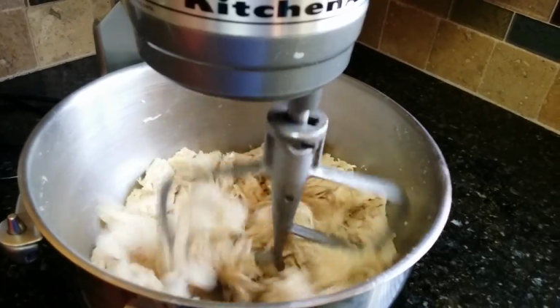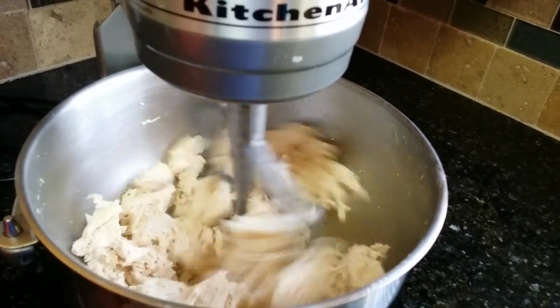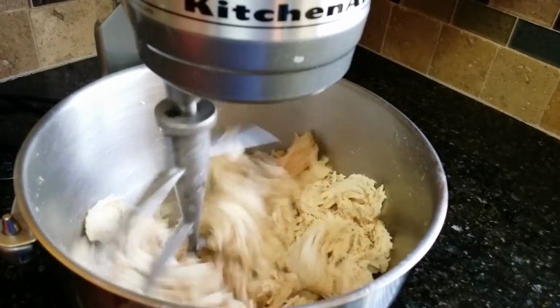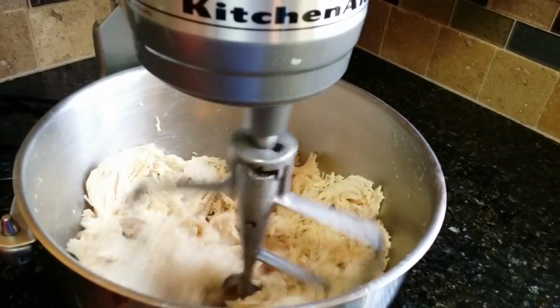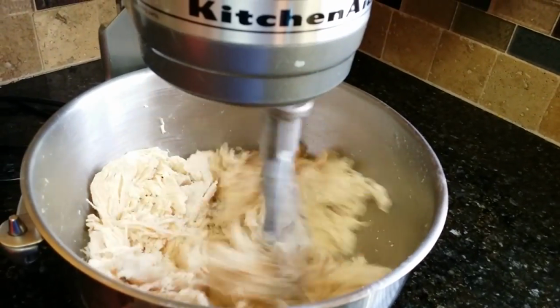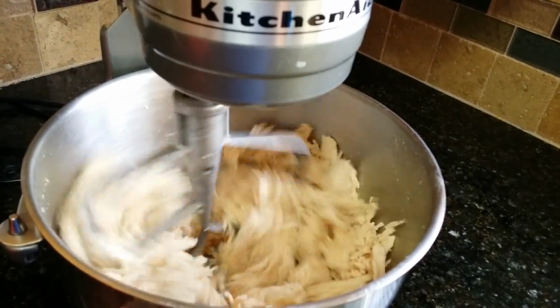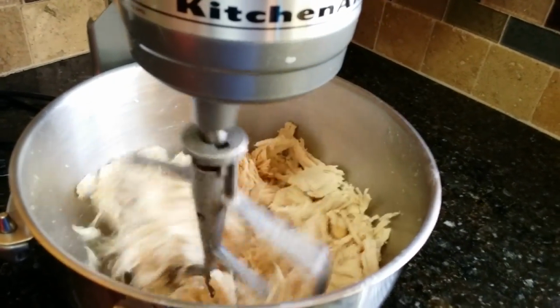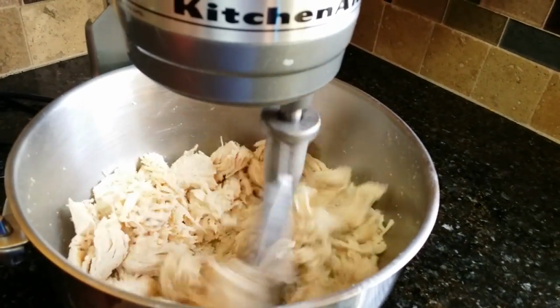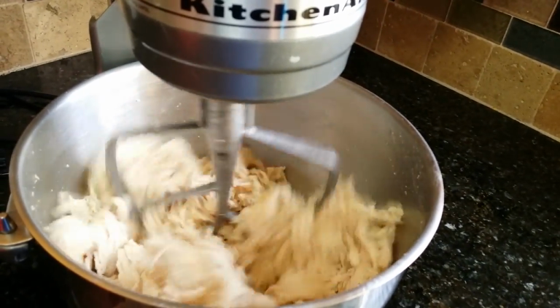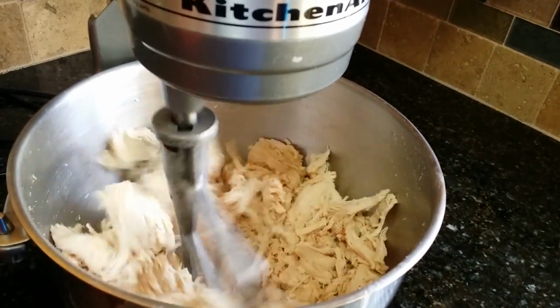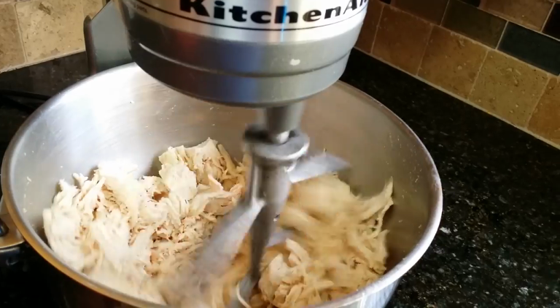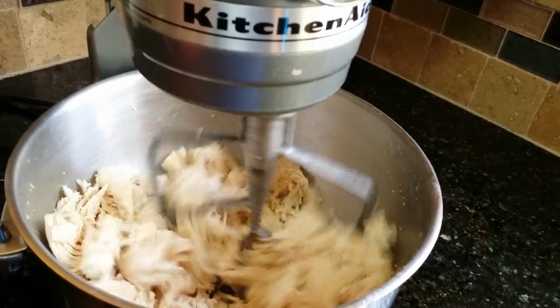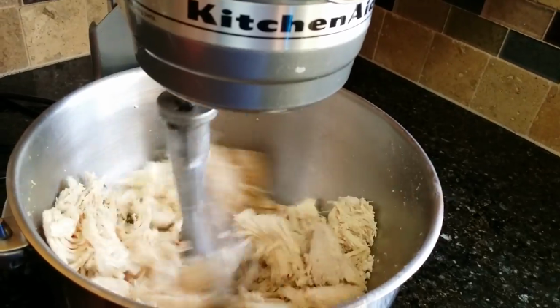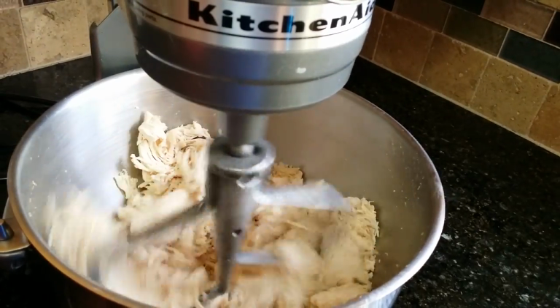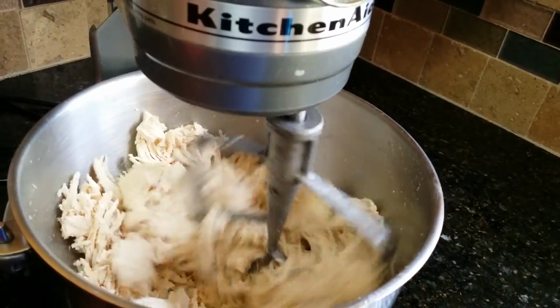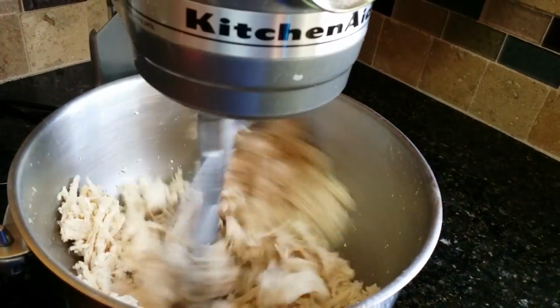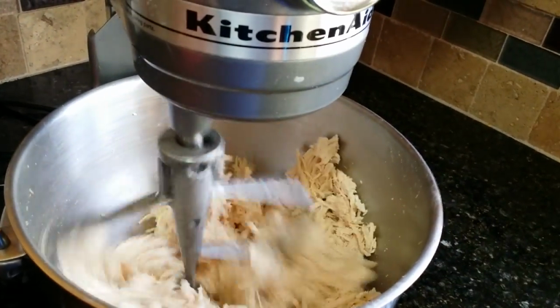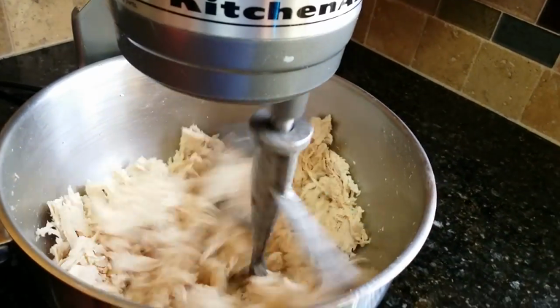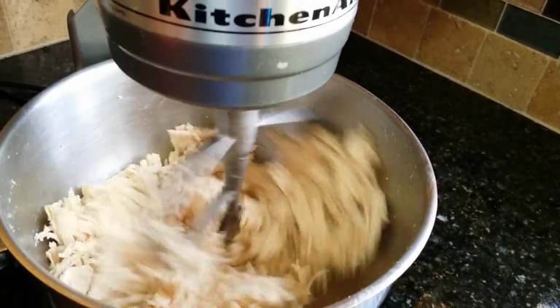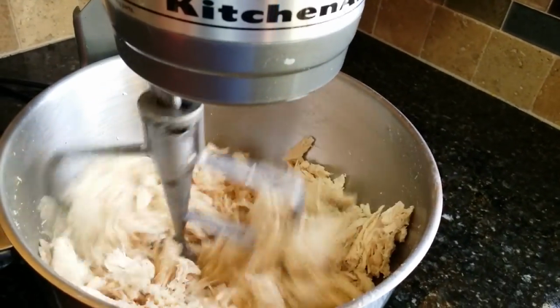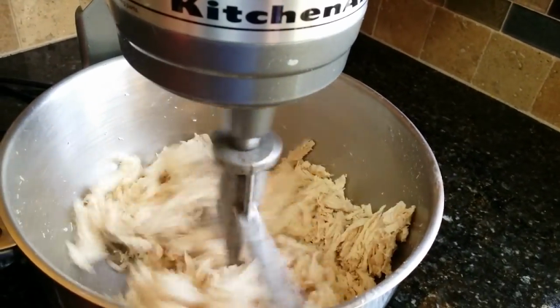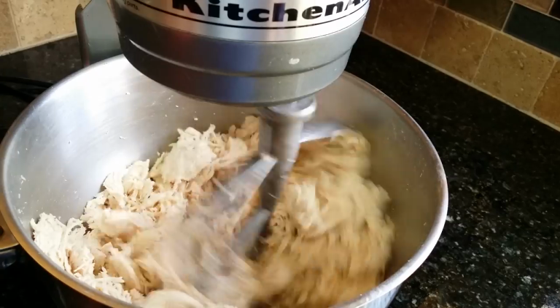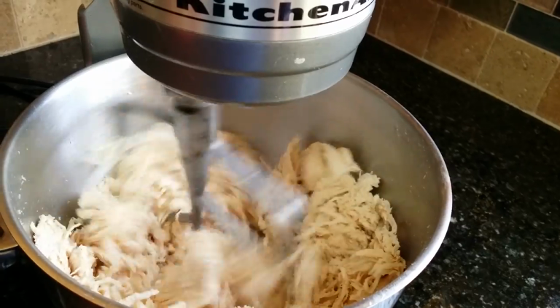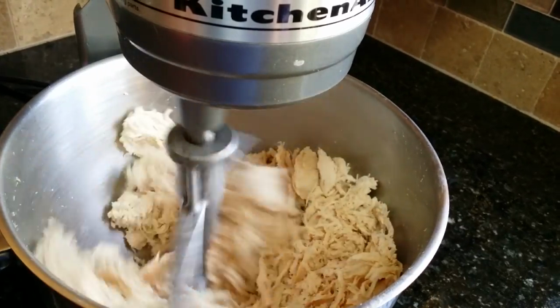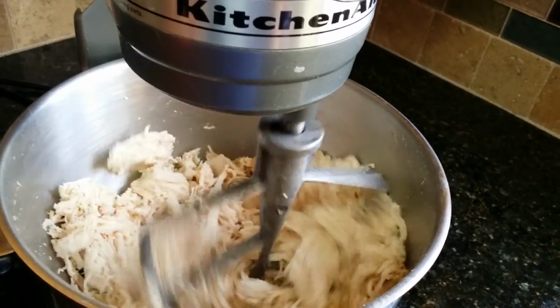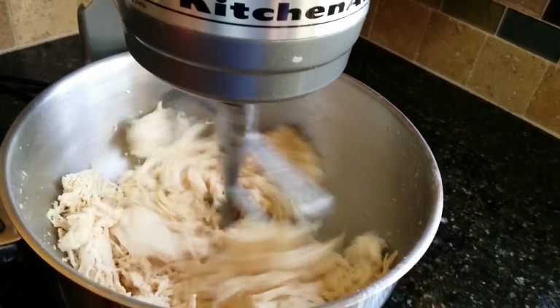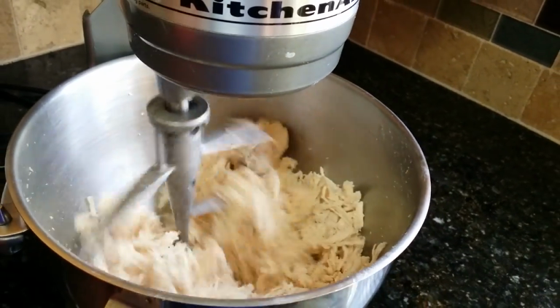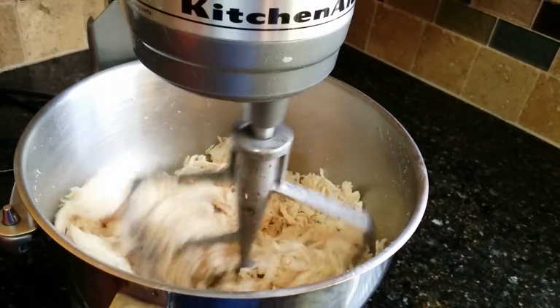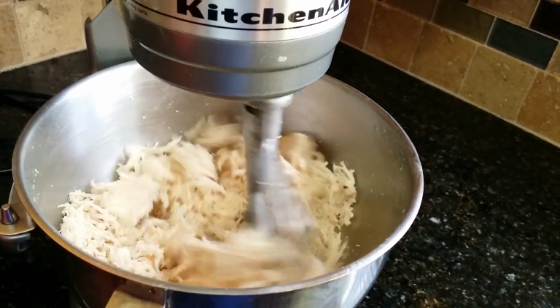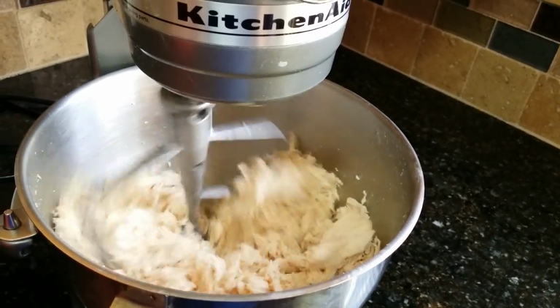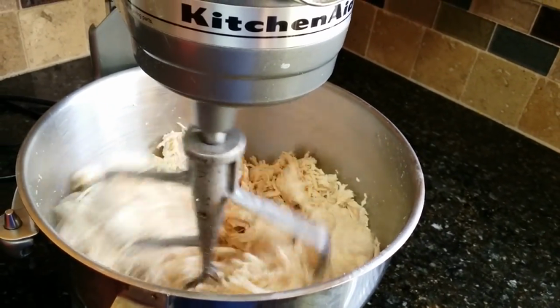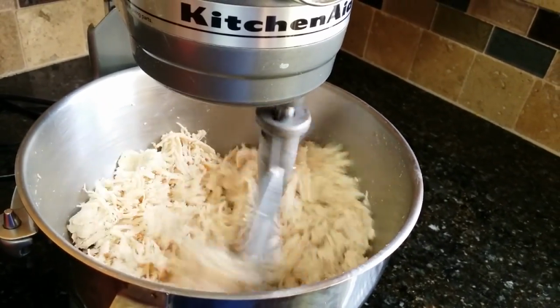We just start off with a couple of chicken breasts, pop them in boiling water for about 30 minutes, let it cool a little bit, put it in the KitchenAid and let it go for a second.